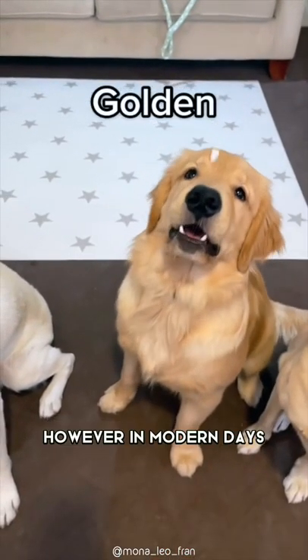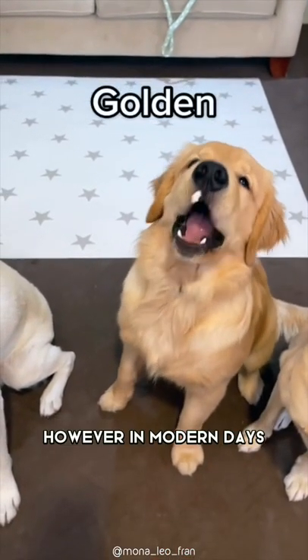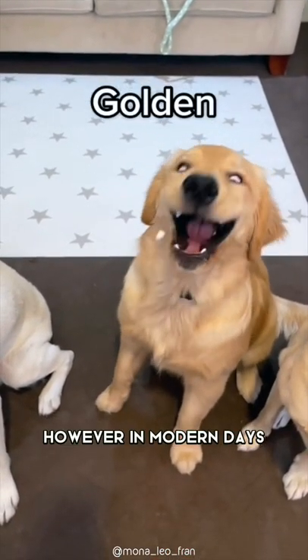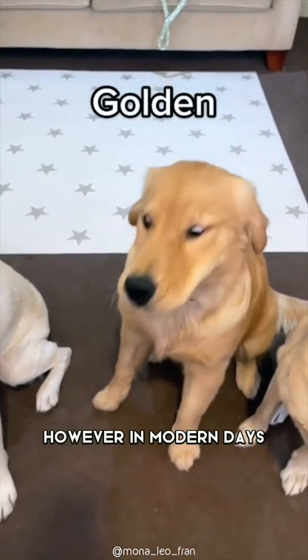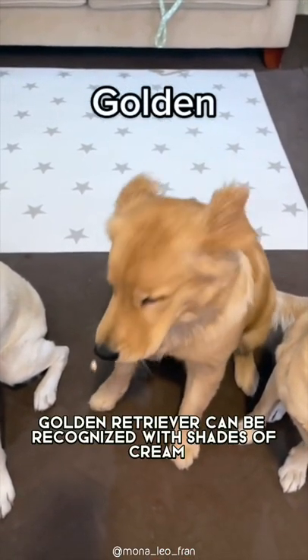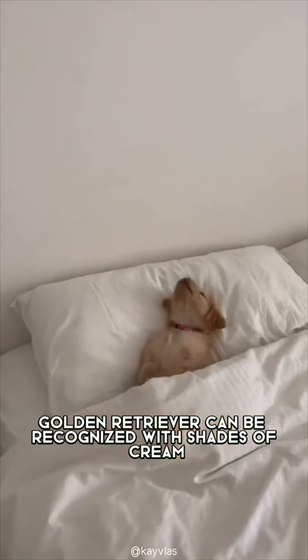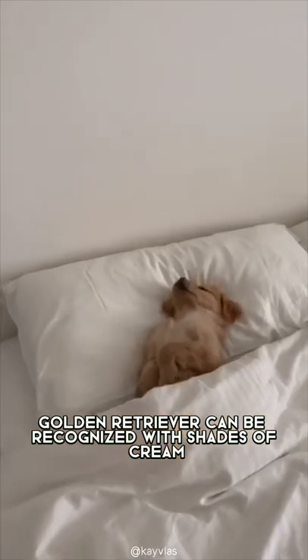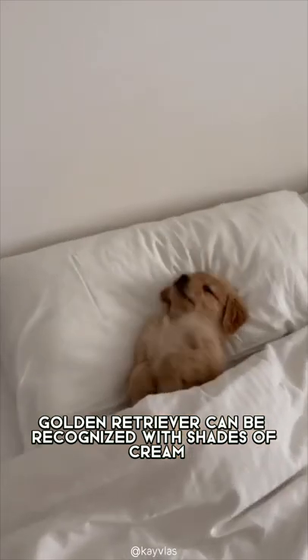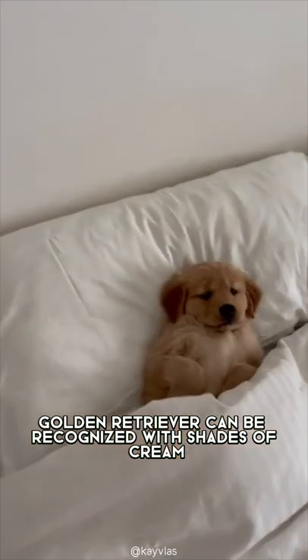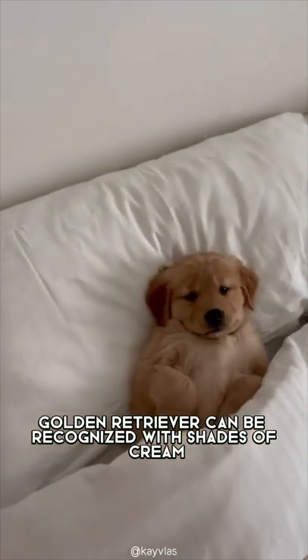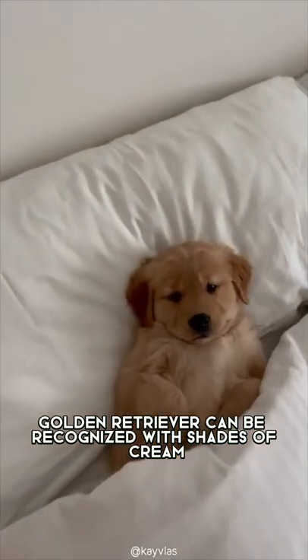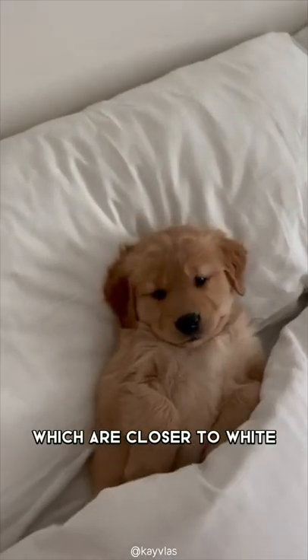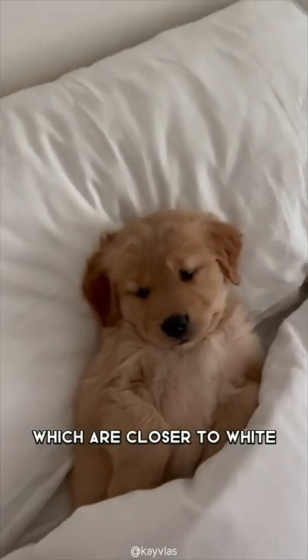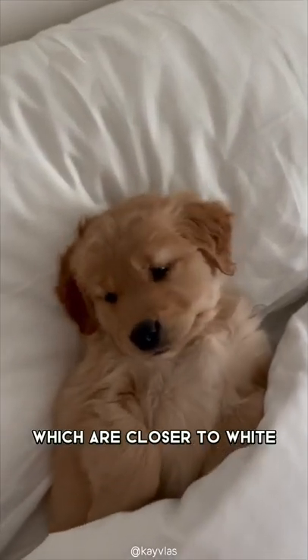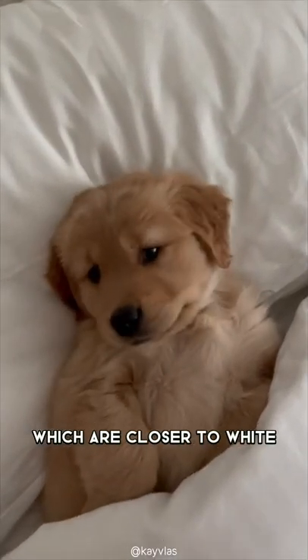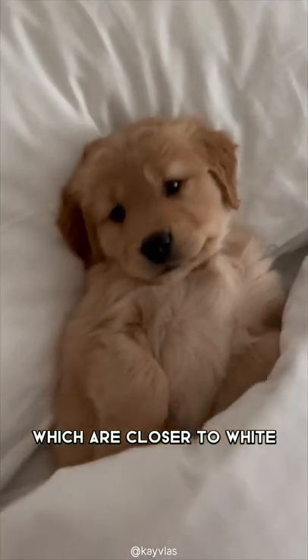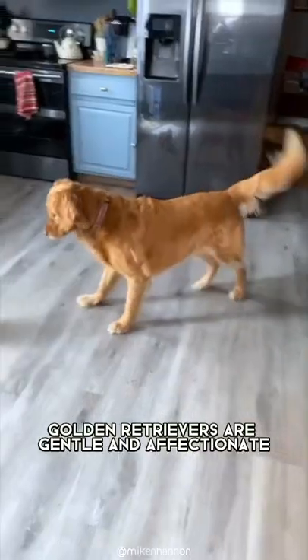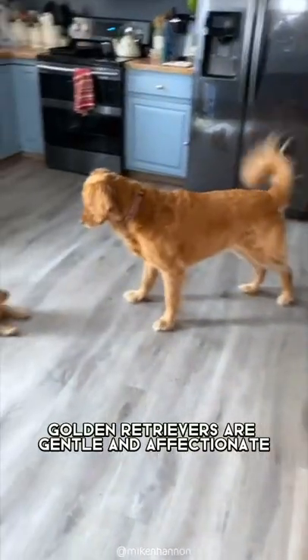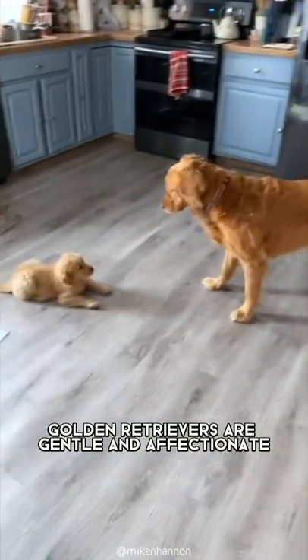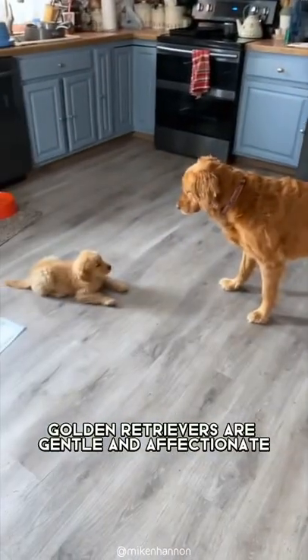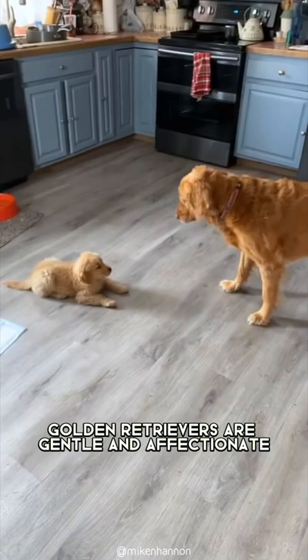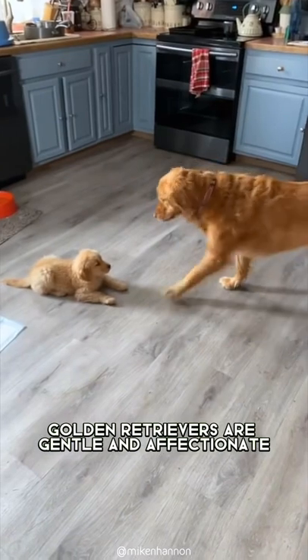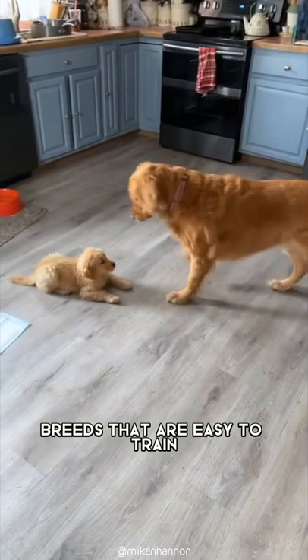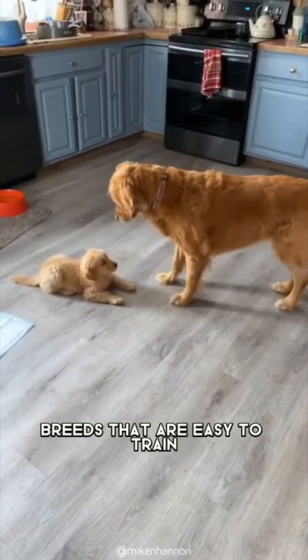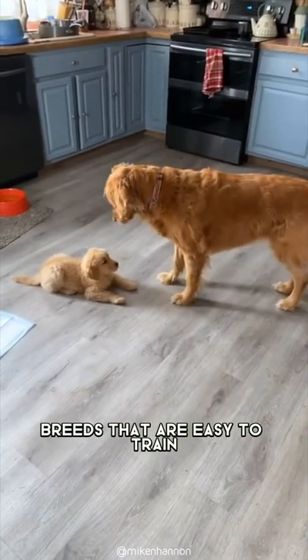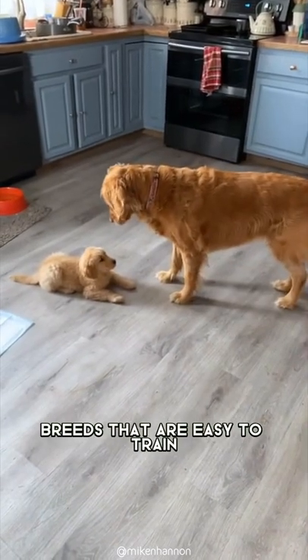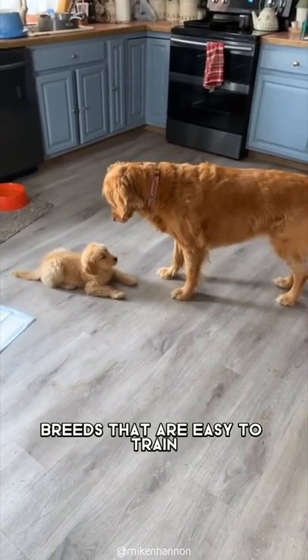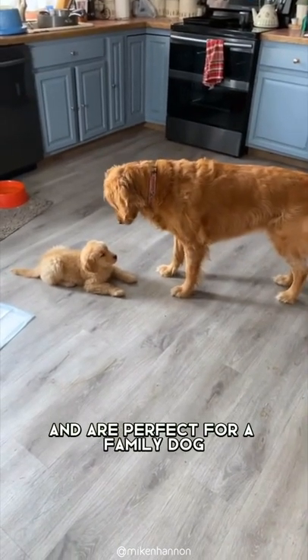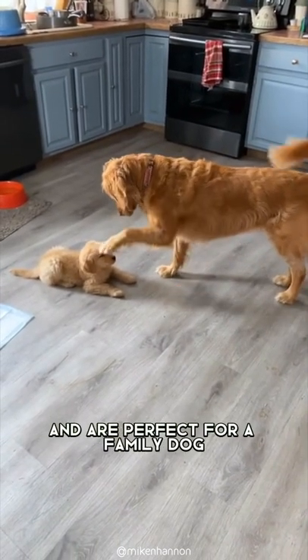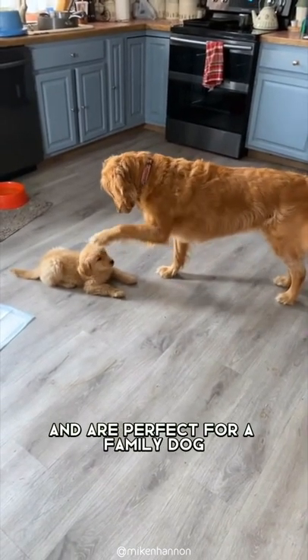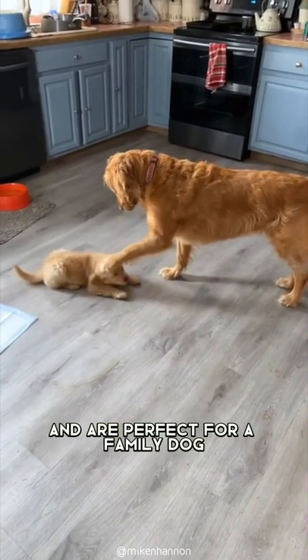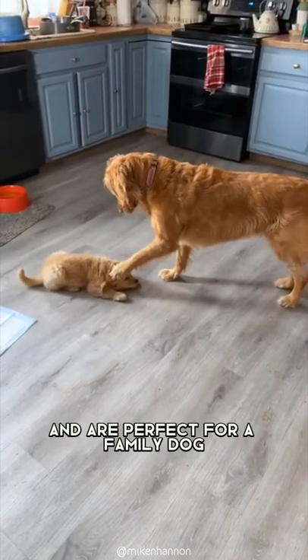However, in modern days Golden Retrievers can be recognized with shades of cream, which are closer to white. Golden Retrievers are gentle and affectionate breeds that are easy to train and are perfect for a family dog.